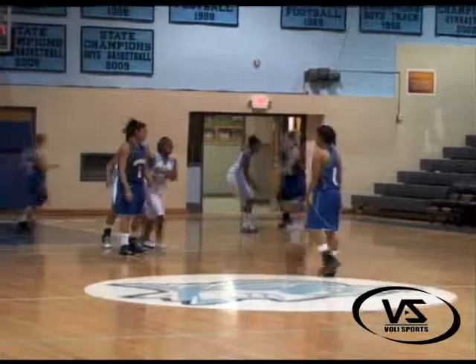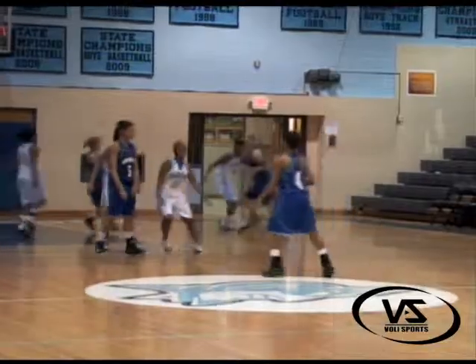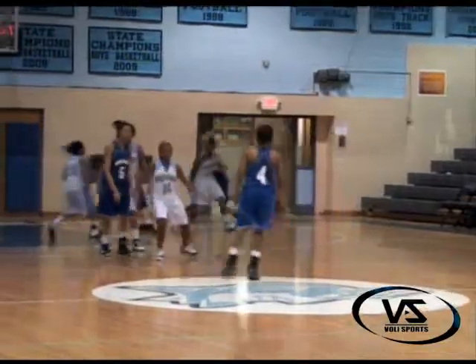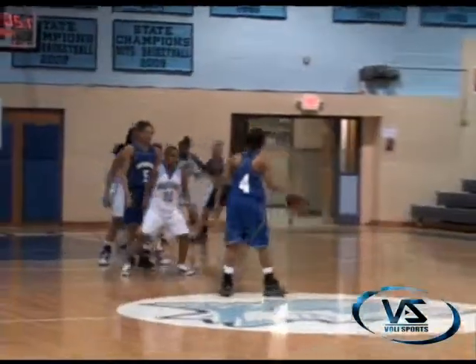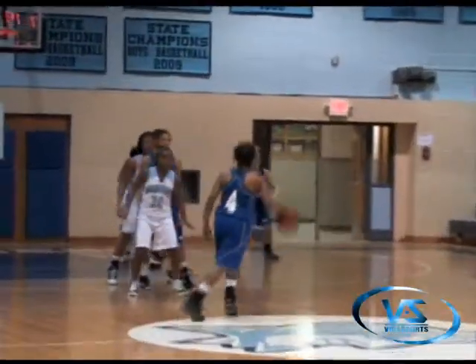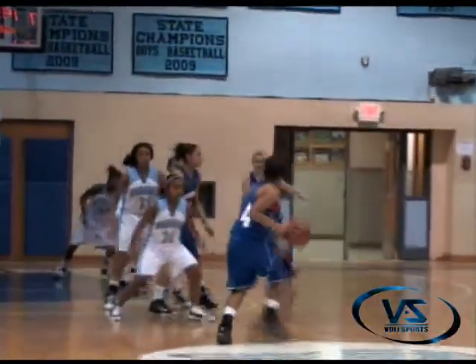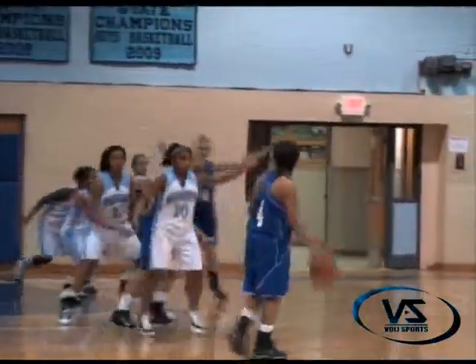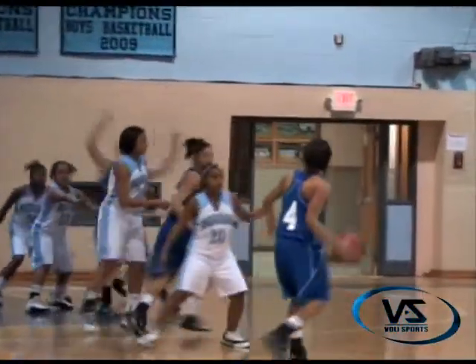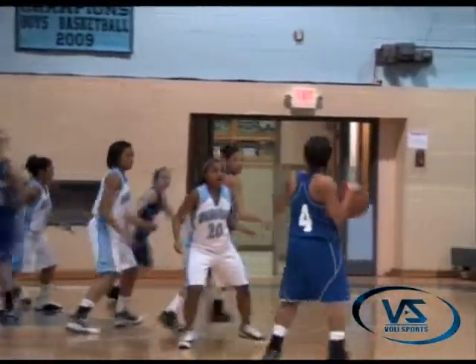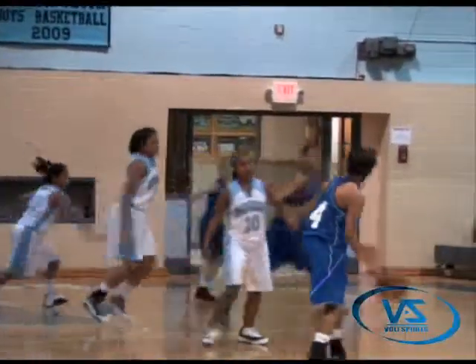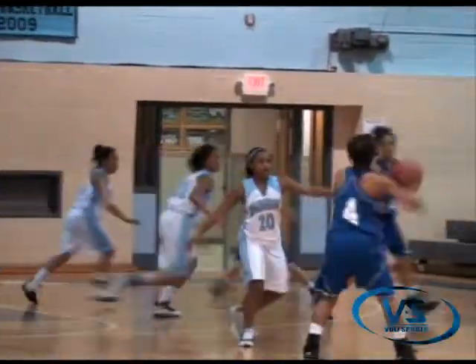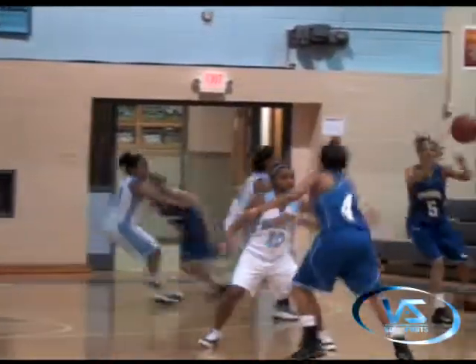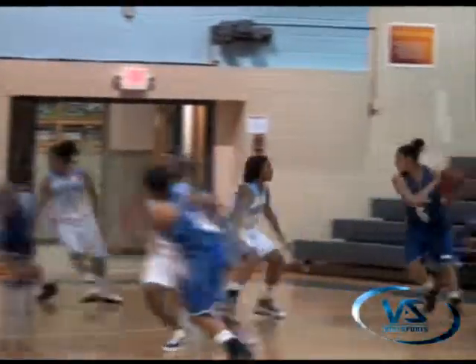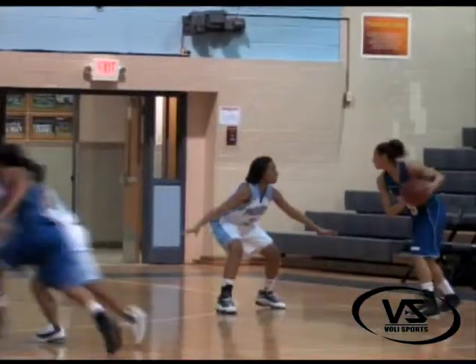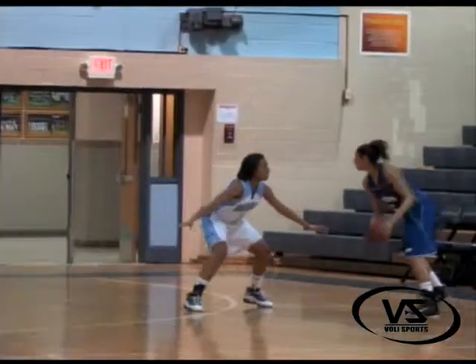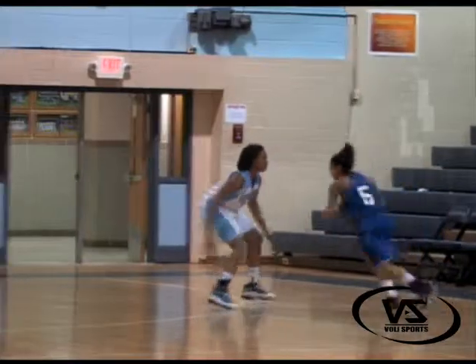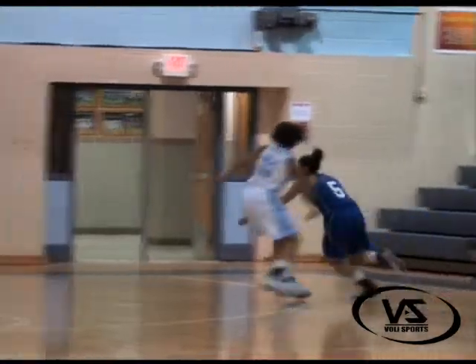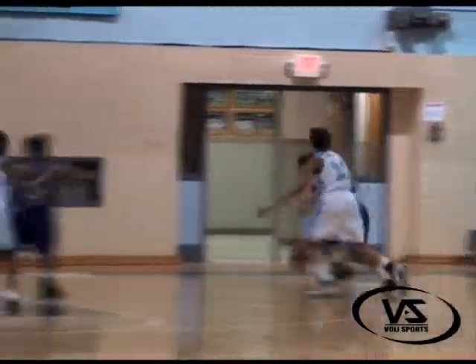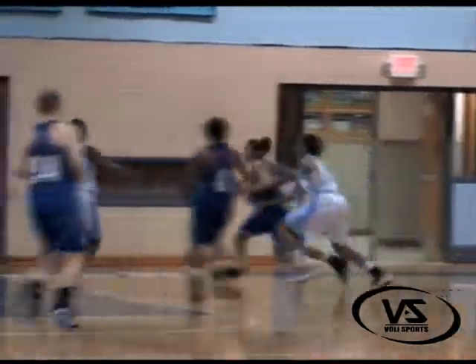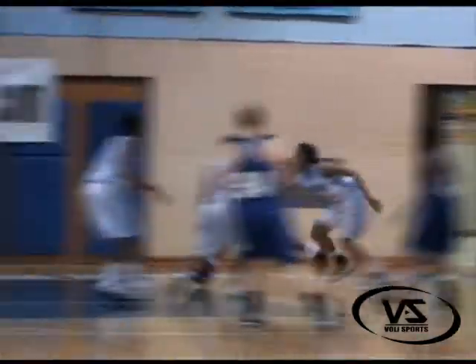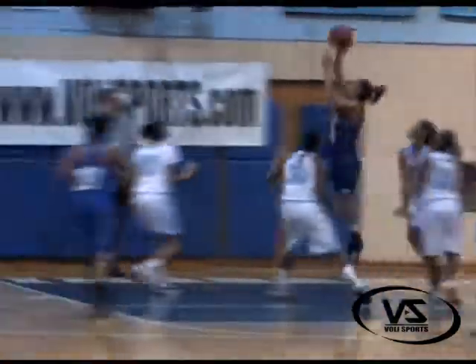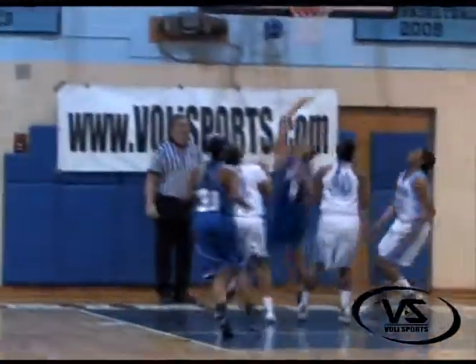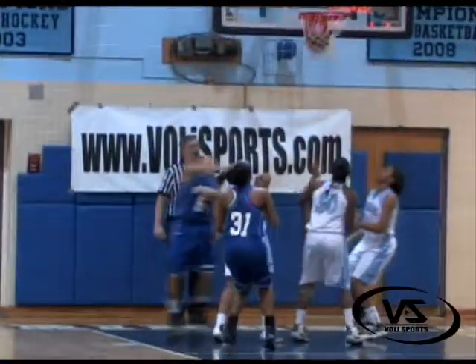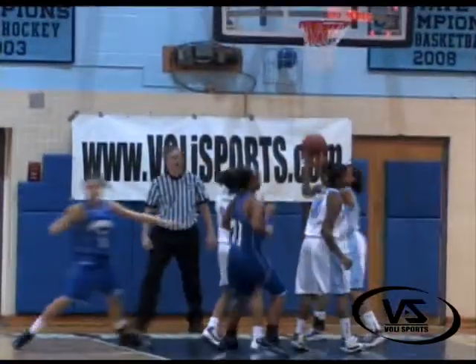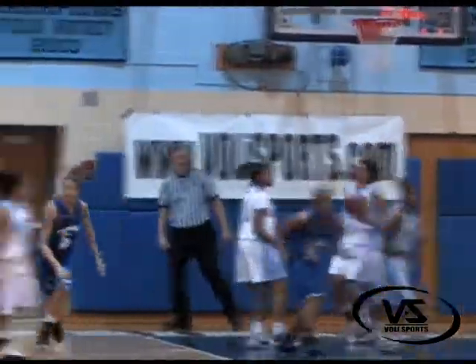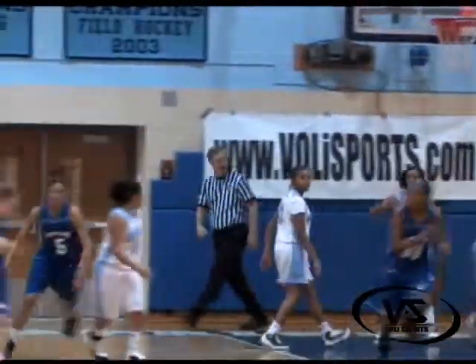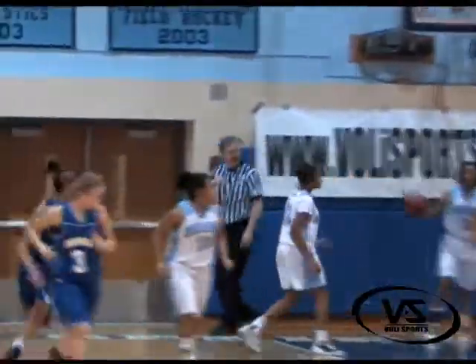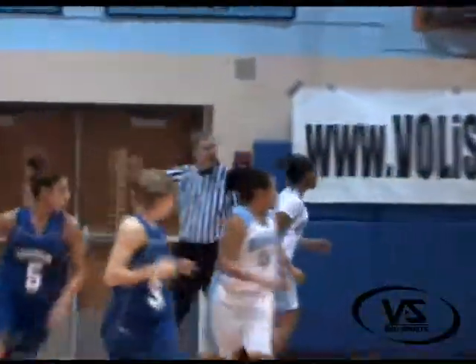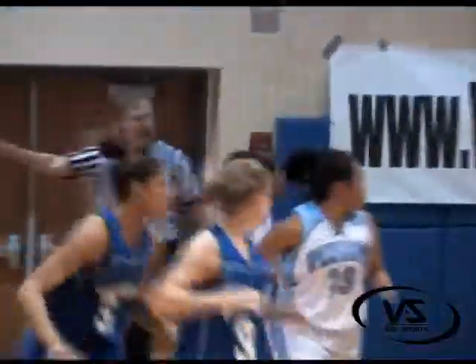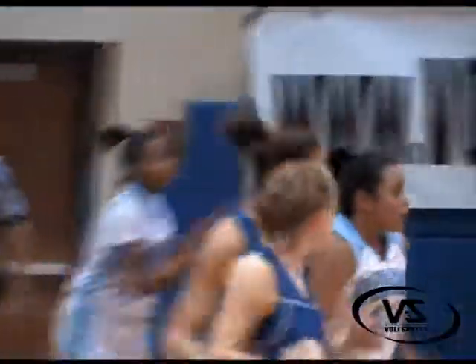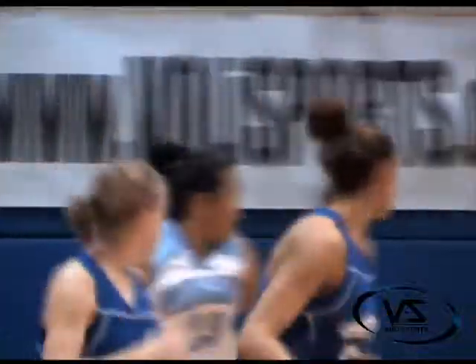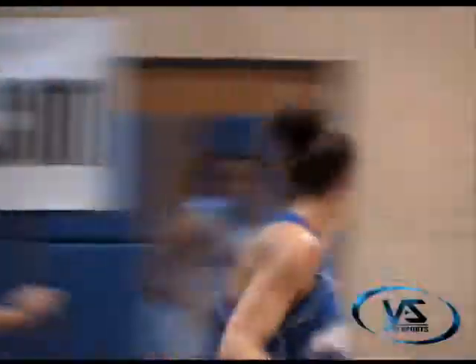Kendall Thomas at the point running the offense for the Warriors. Throws it out on the wing. She drives baseline, takes it up and lays it in from the right side. Two points for Courtney.